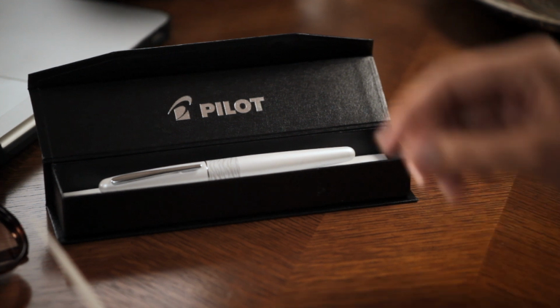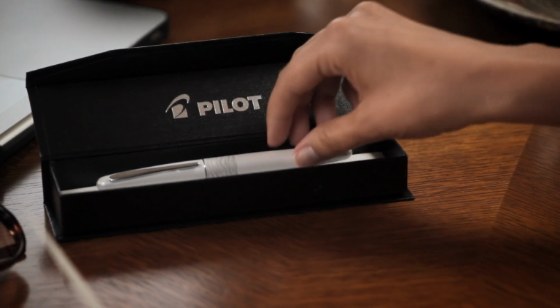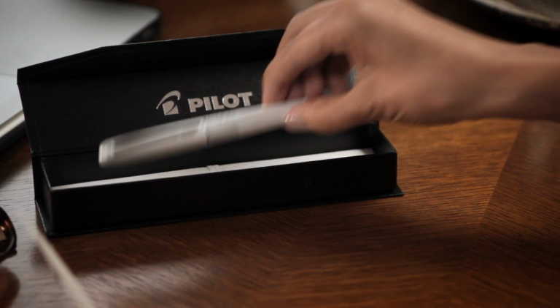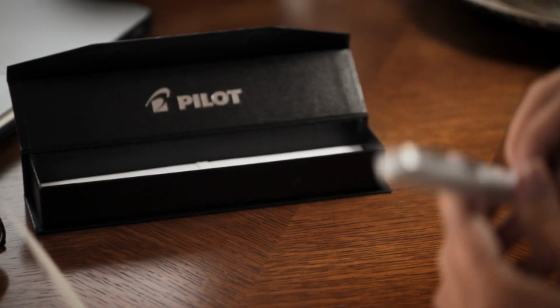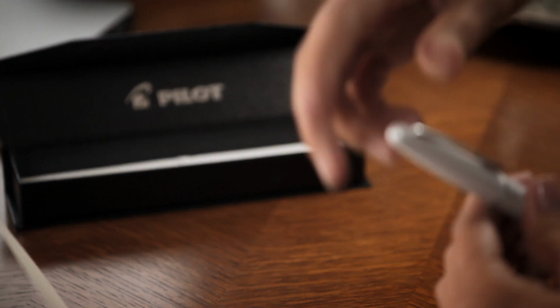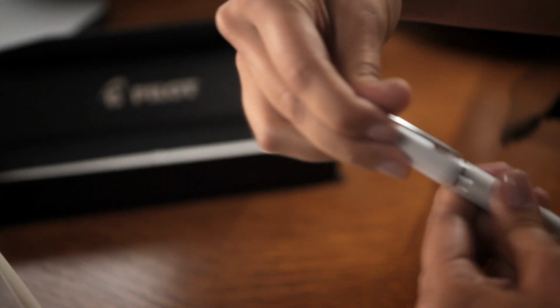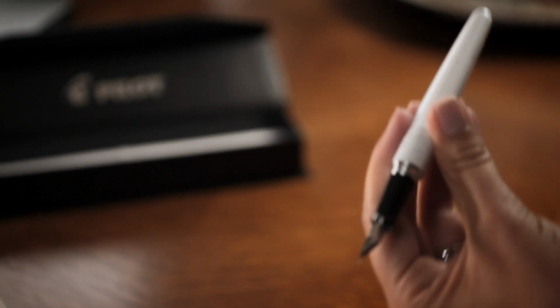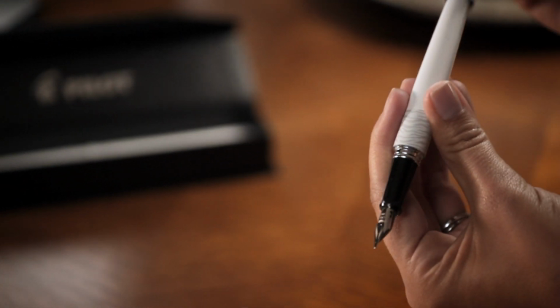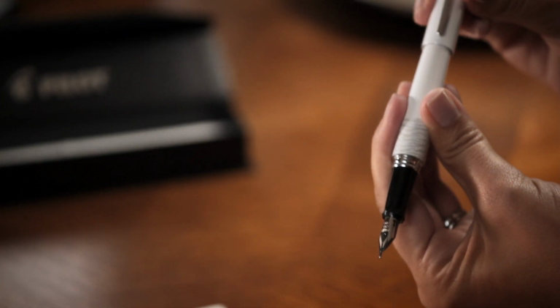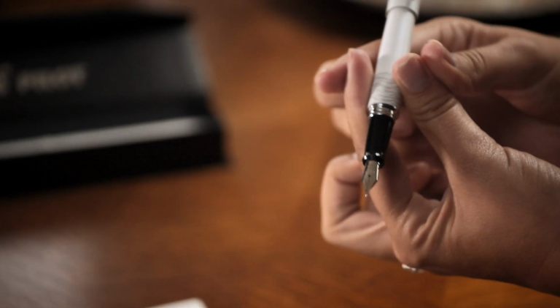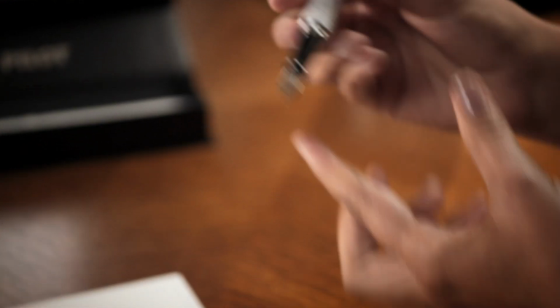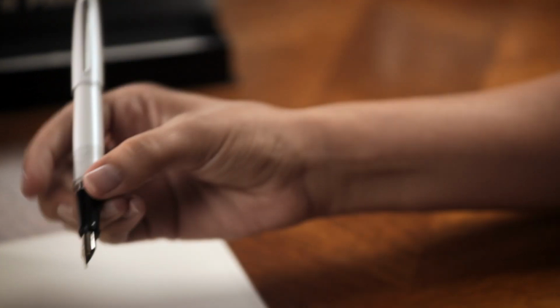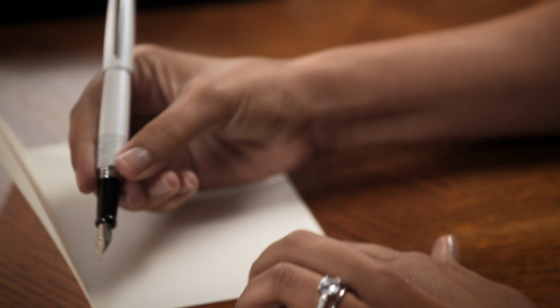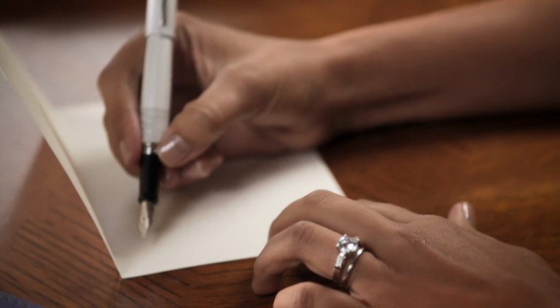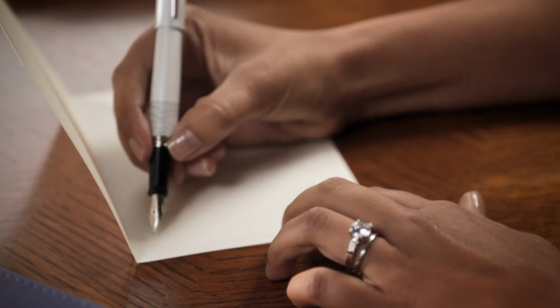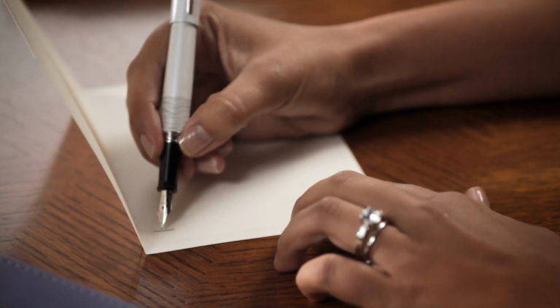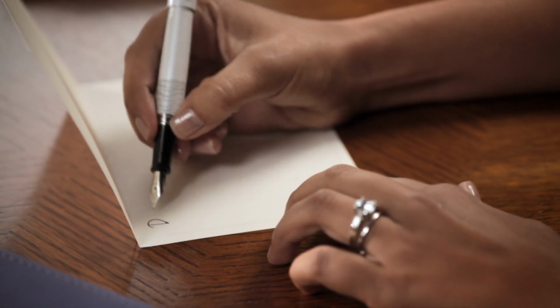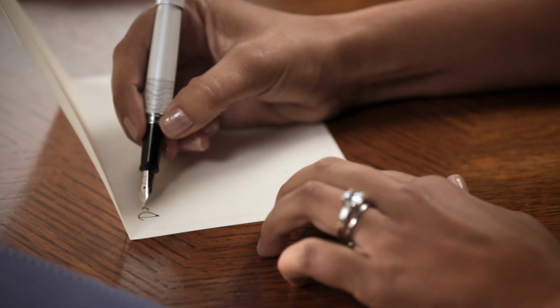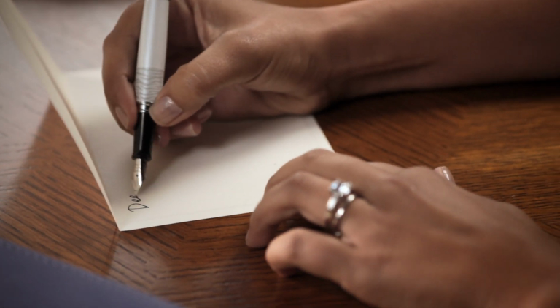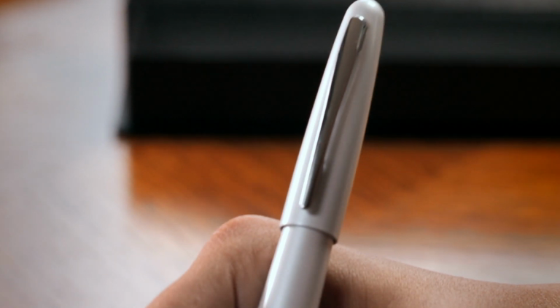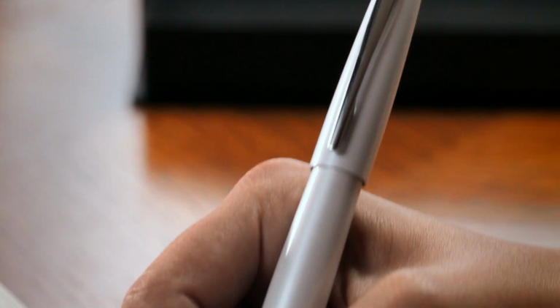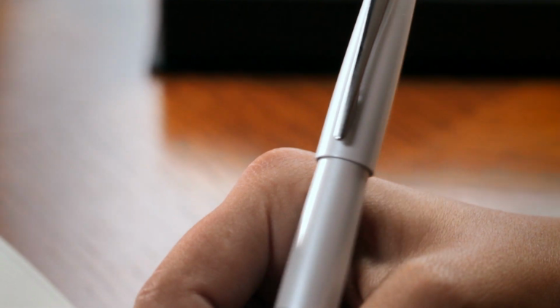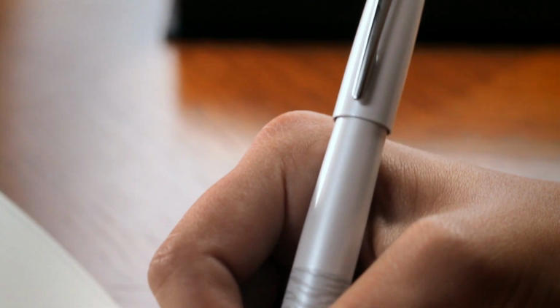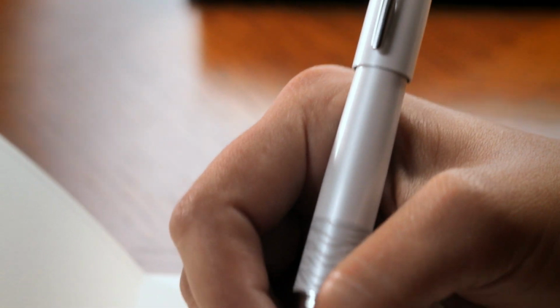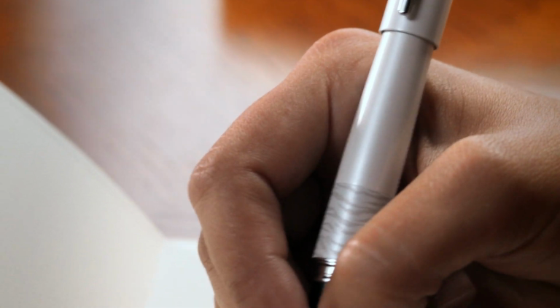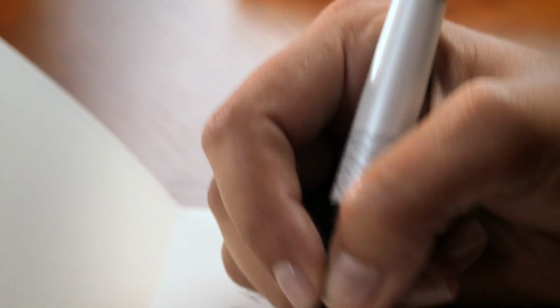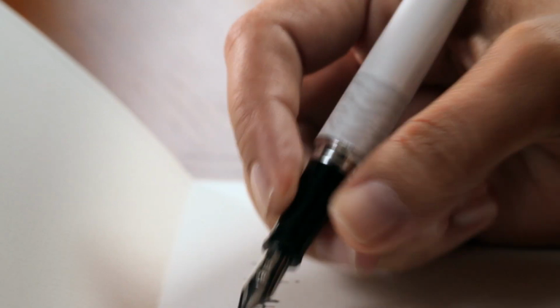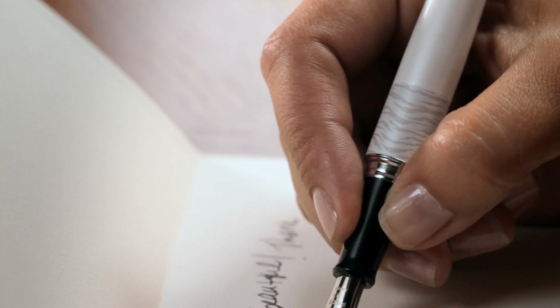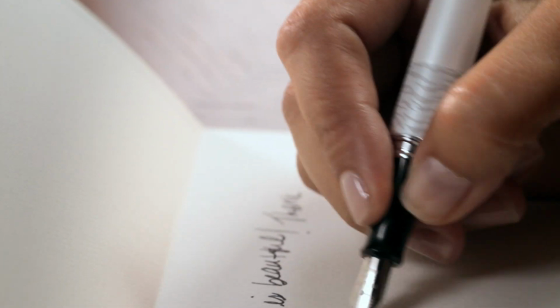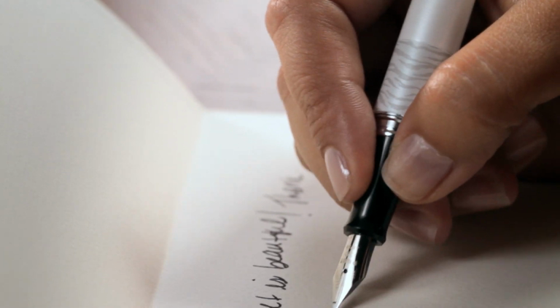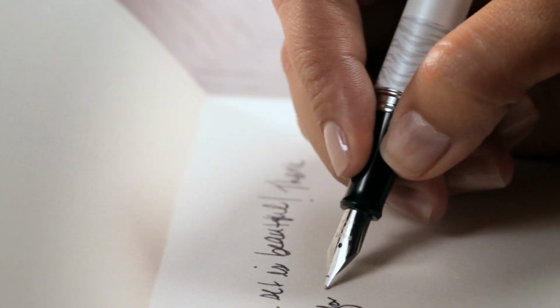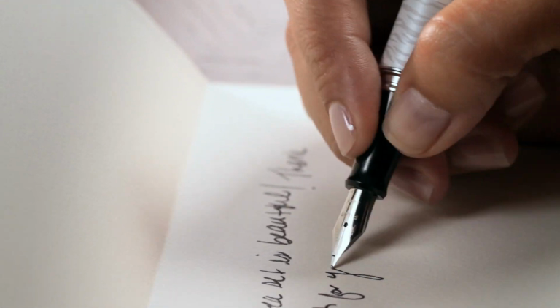From a 100-year heritage of crafting the world's finest pens comes Pilot MR — extraordinary pens for everyday use. The elegant and exotic animal collection features animal print and leather-inspired accents.